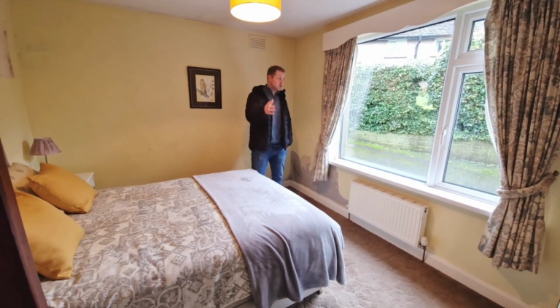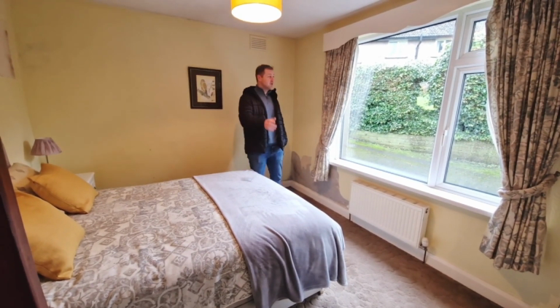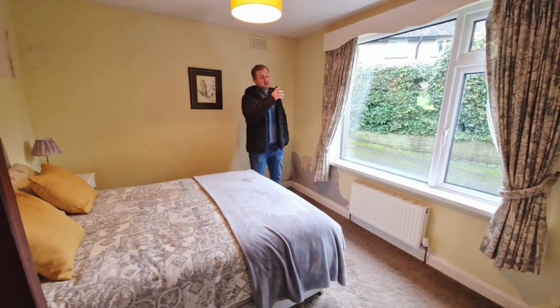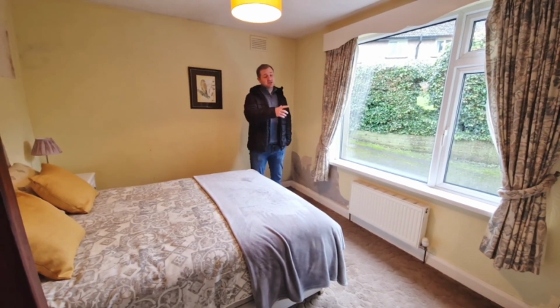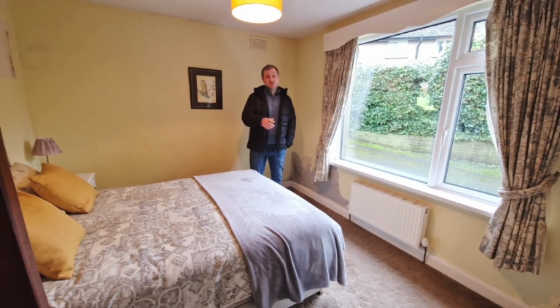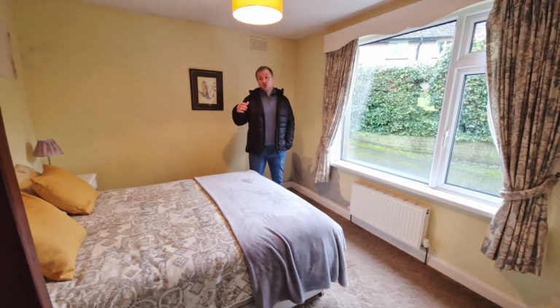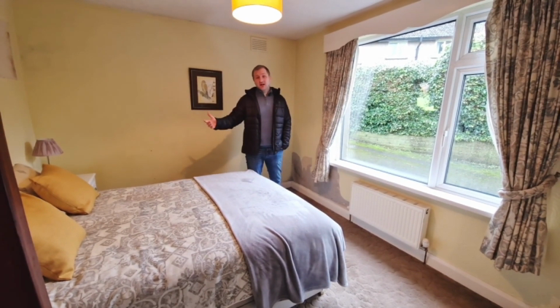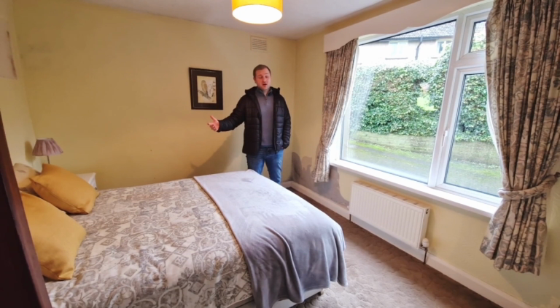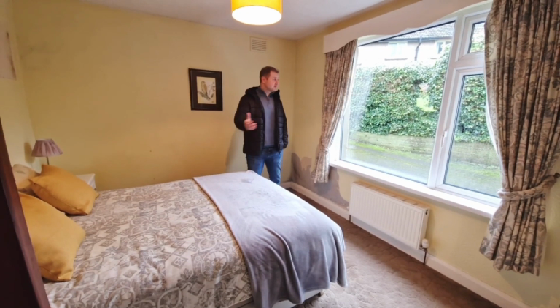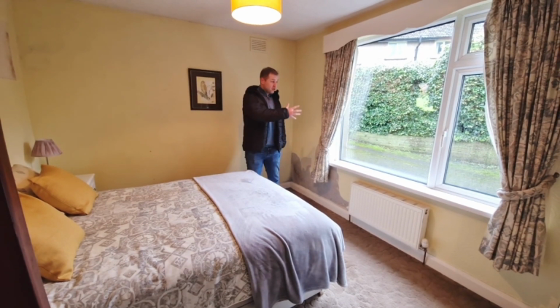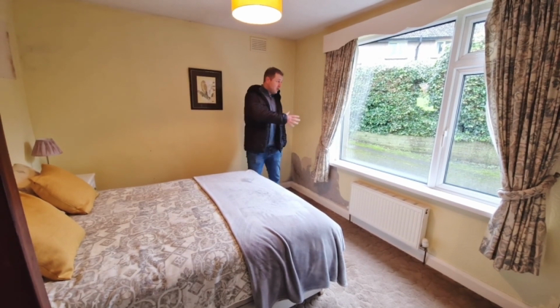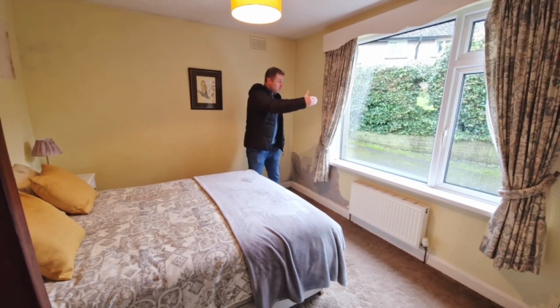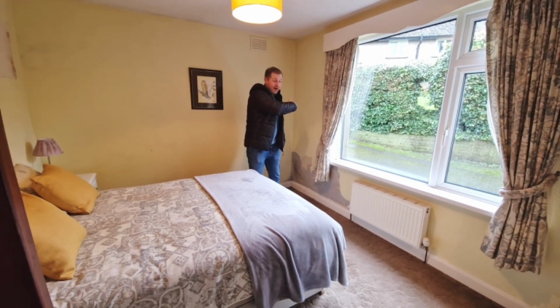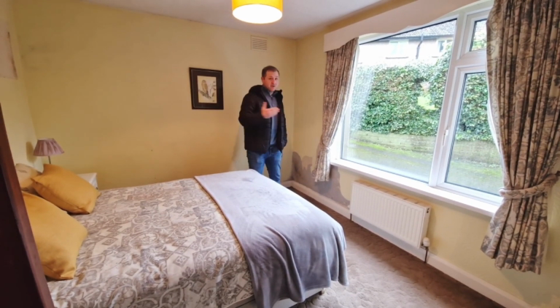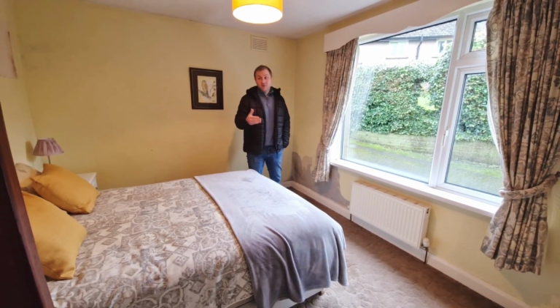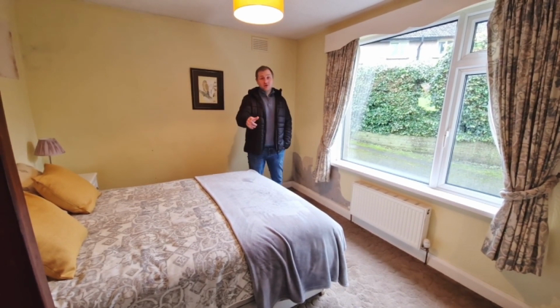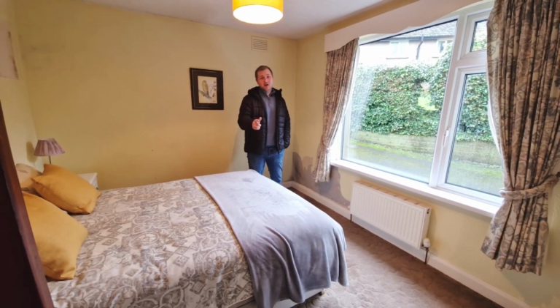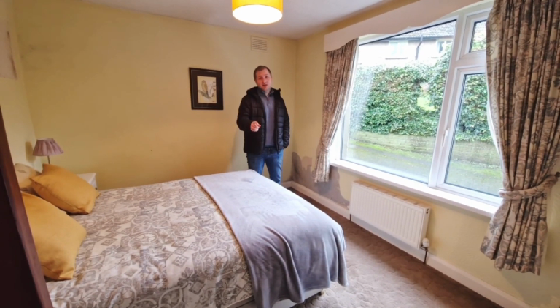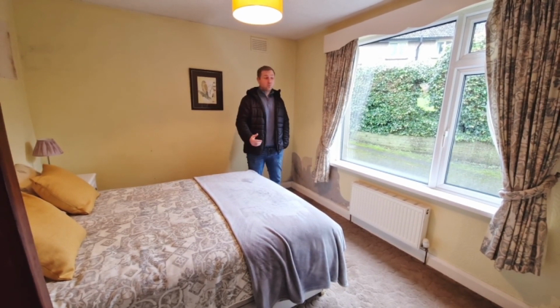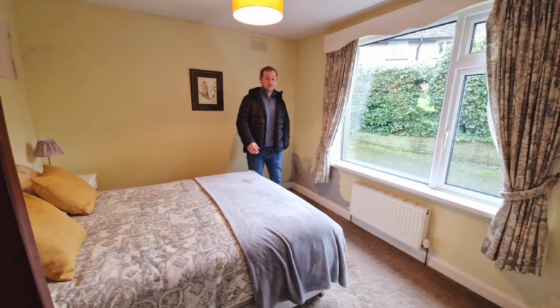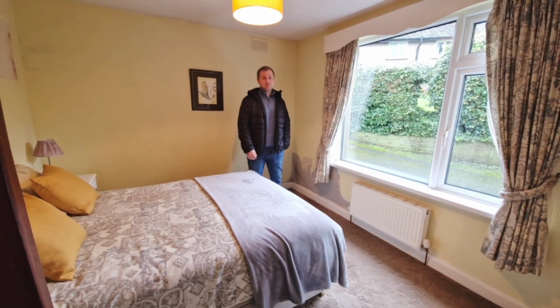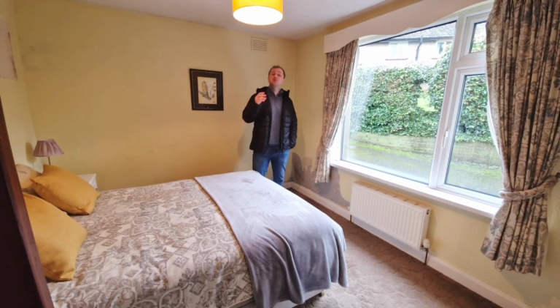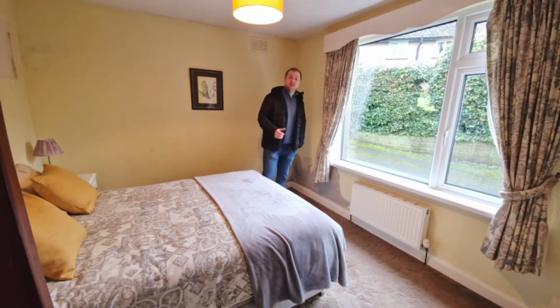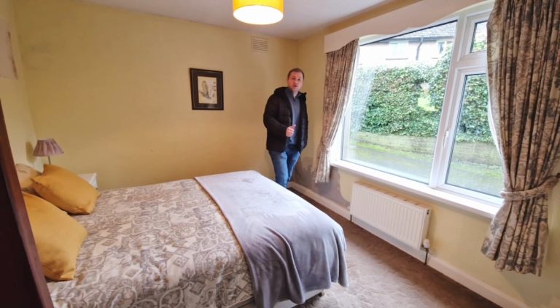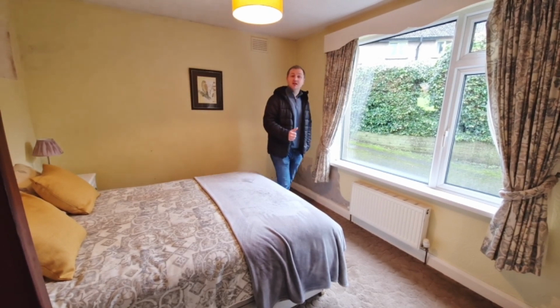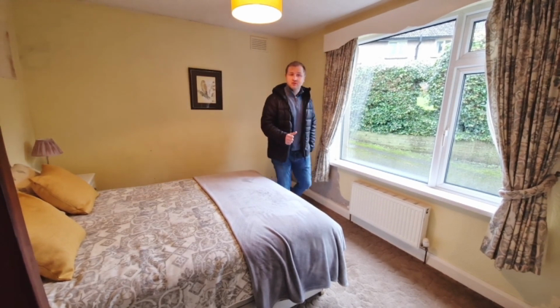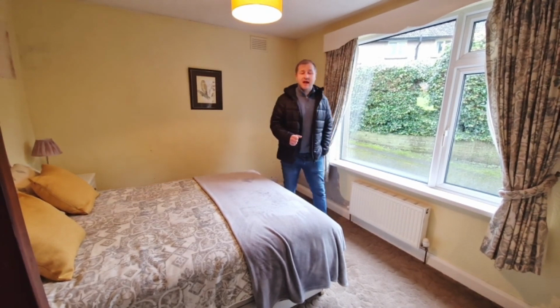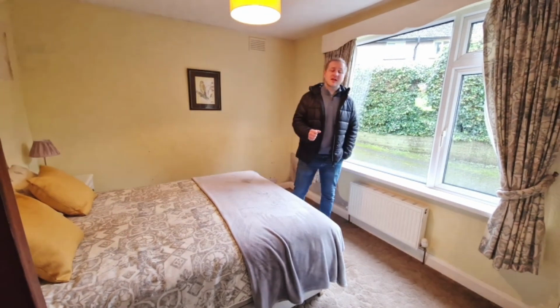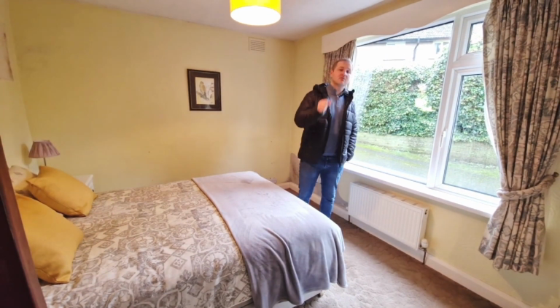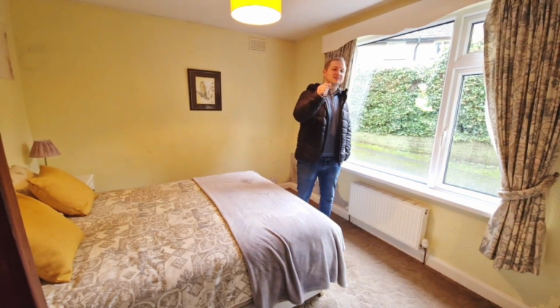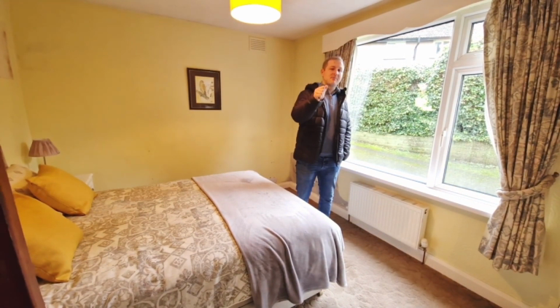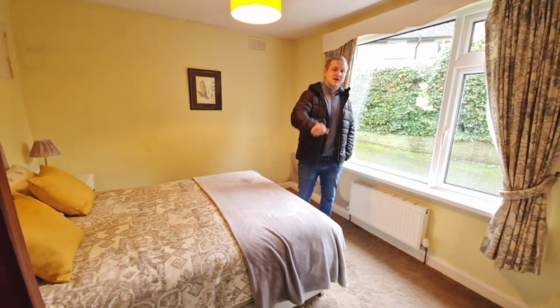Detached garage, good size front garden, corner plot wrapping around as well. It's a good area here in Nether Kellet — what's not to like? If you want more details, give us a call, get your viewing booked, and don't forget to like and subscribe to our videos.